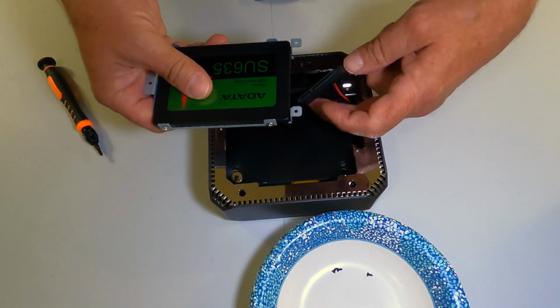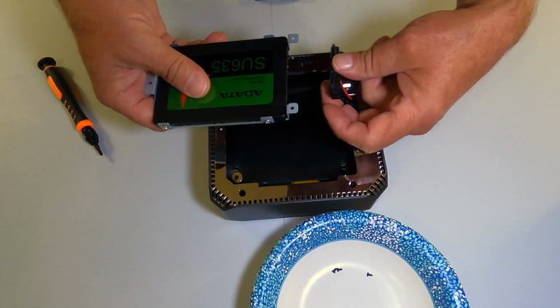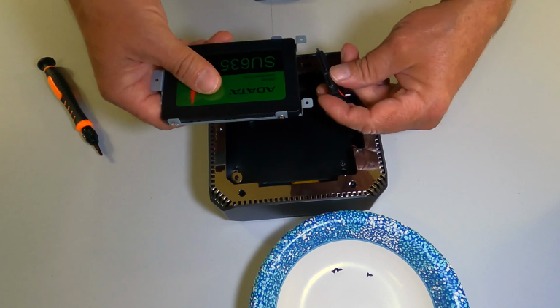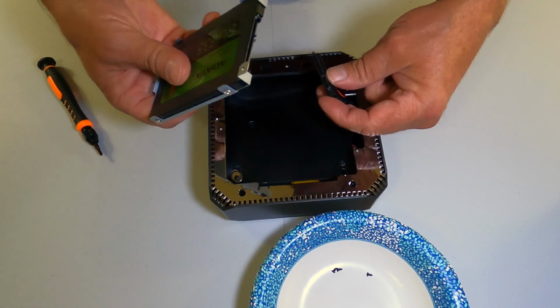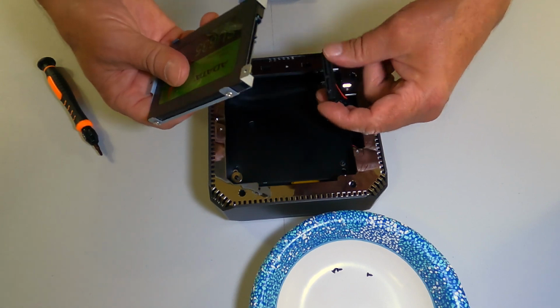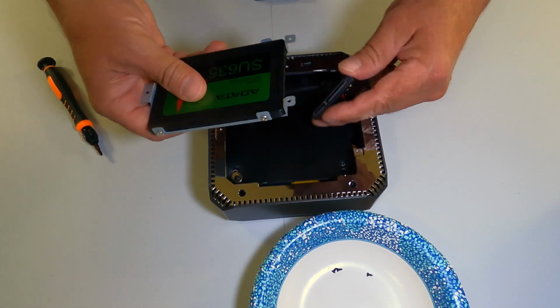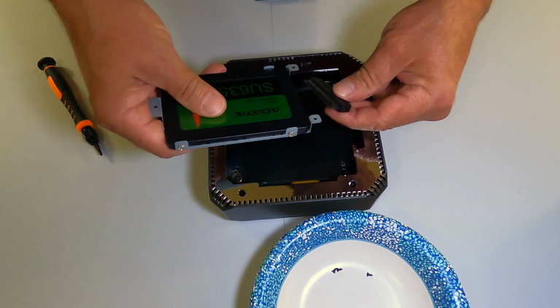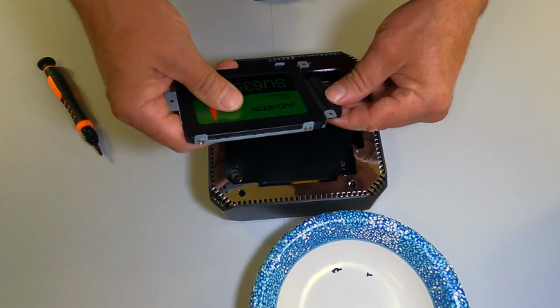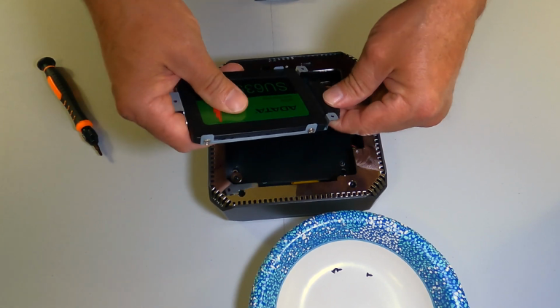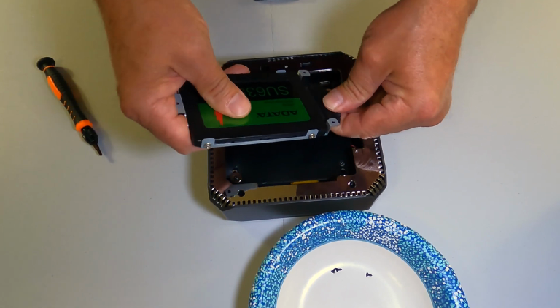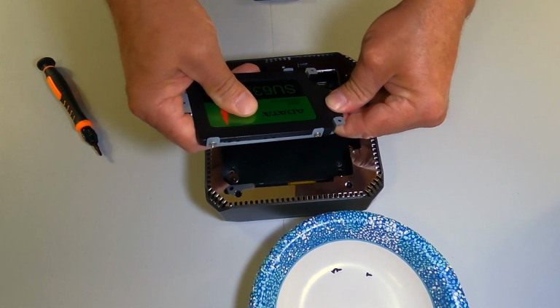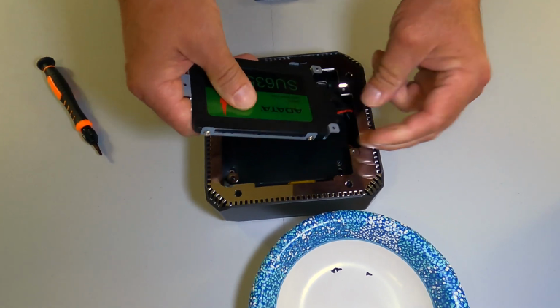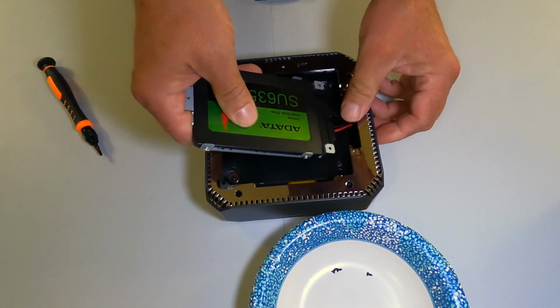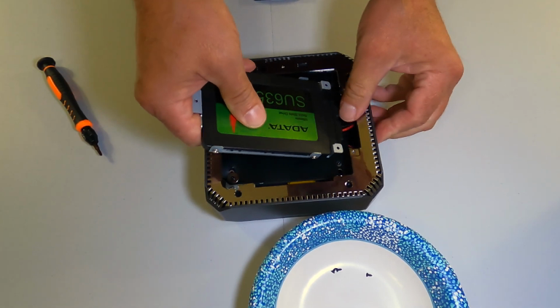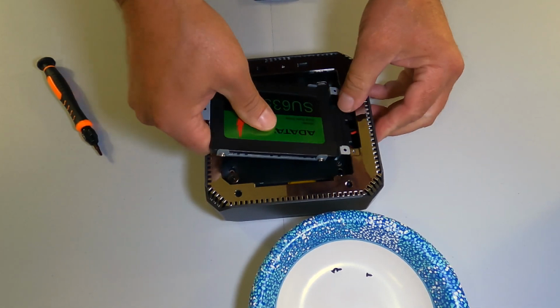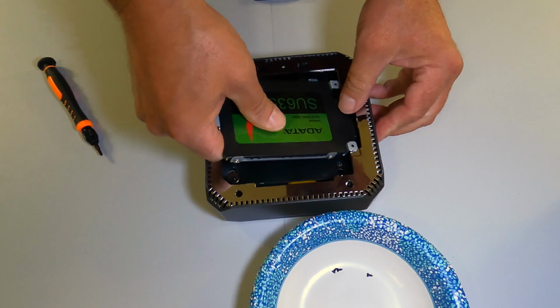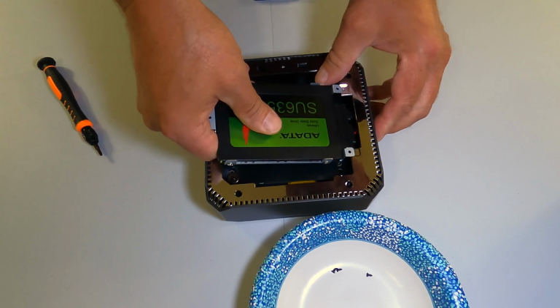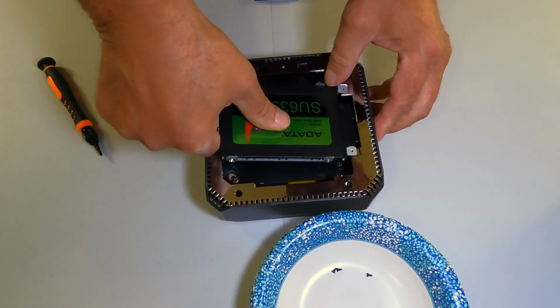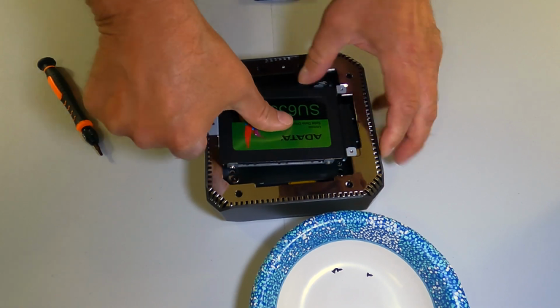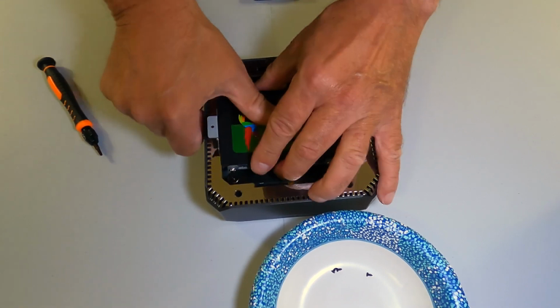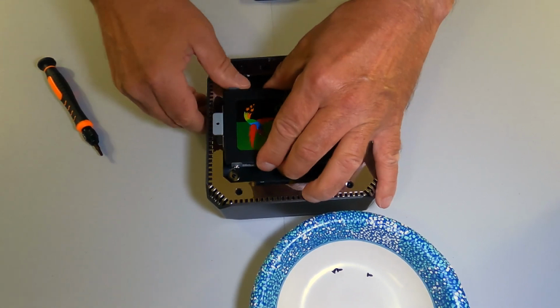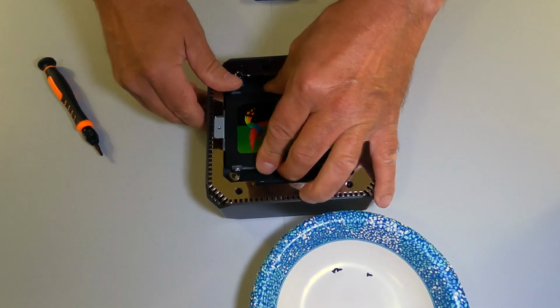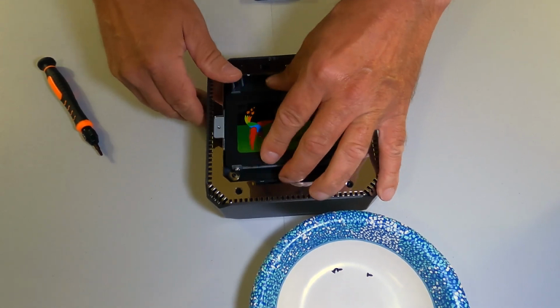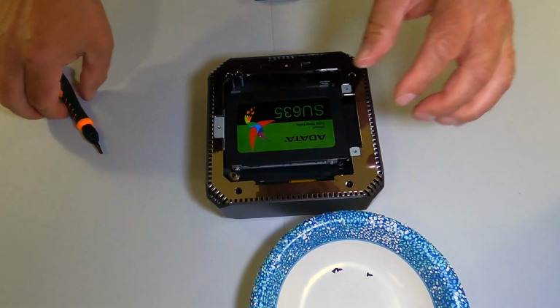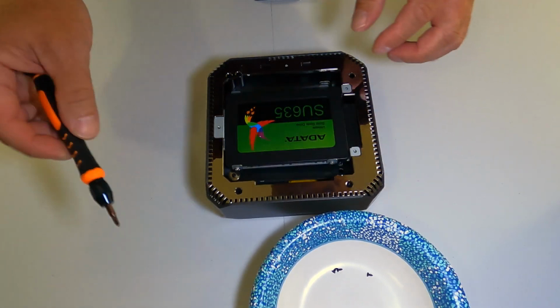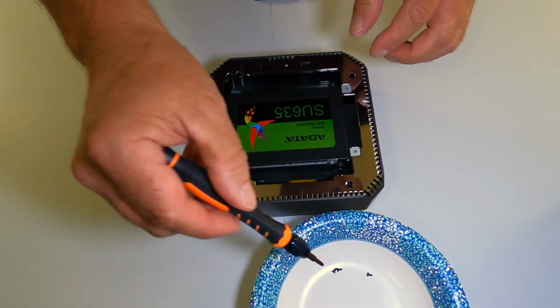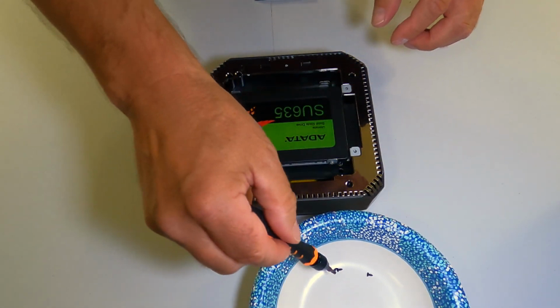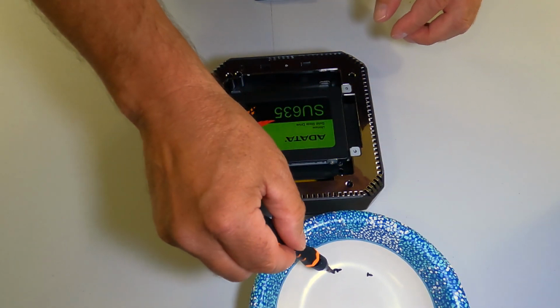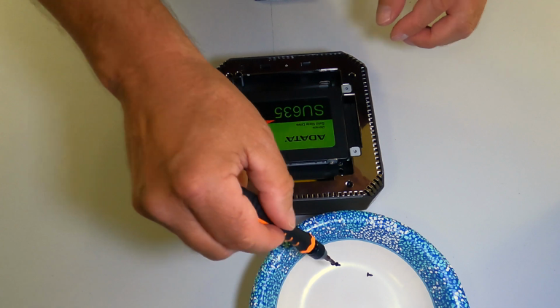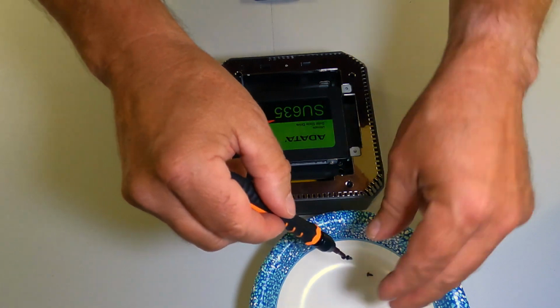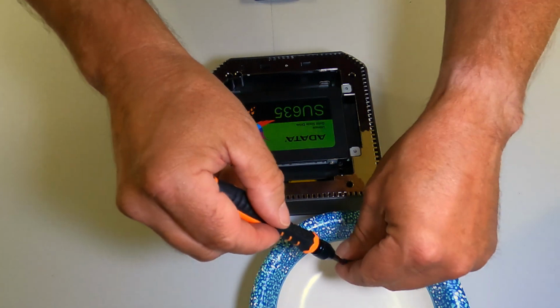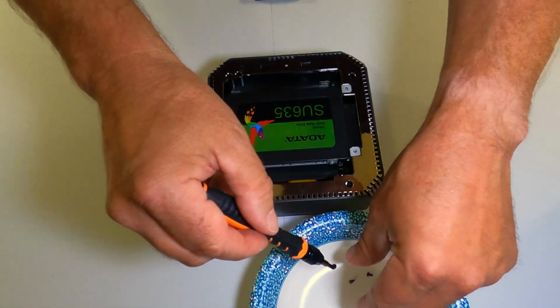Now, attach the SSD to the SATA drive connector. Just for fun on a side note, SATA stands for Serial Advanced Technology Attachment — just thought you might want to know.